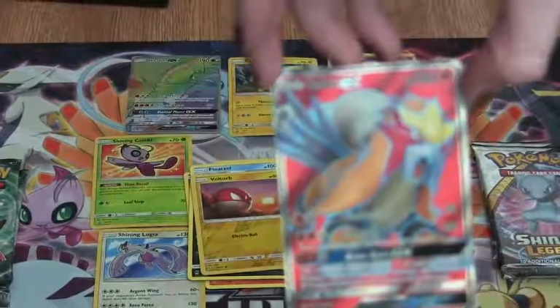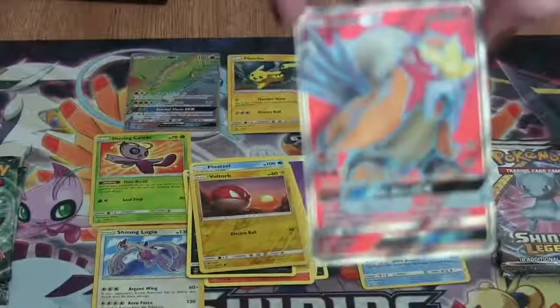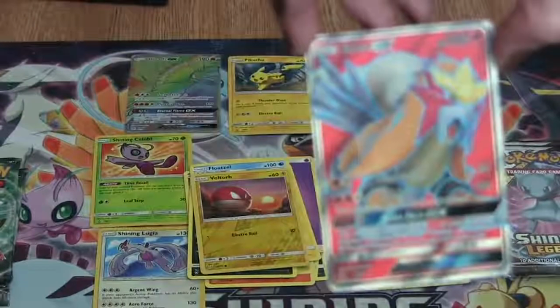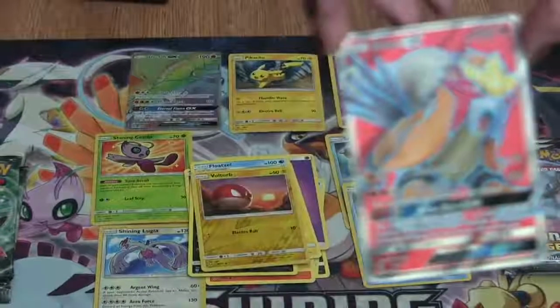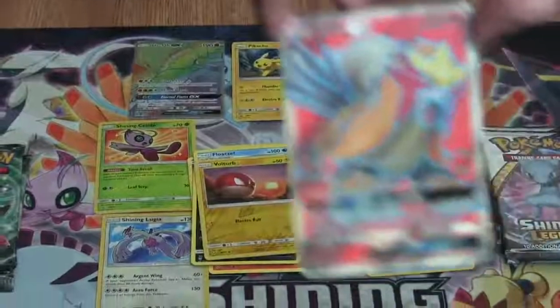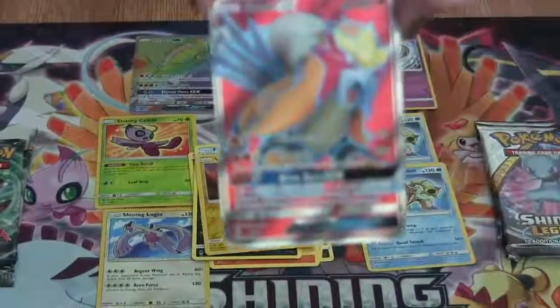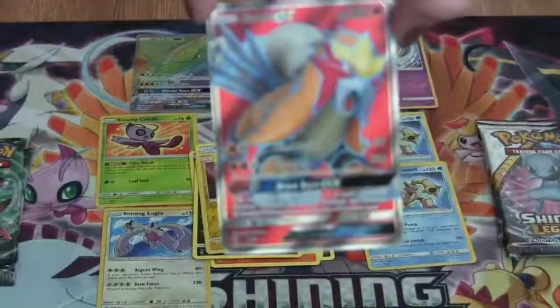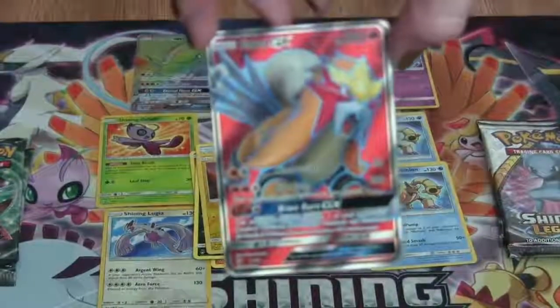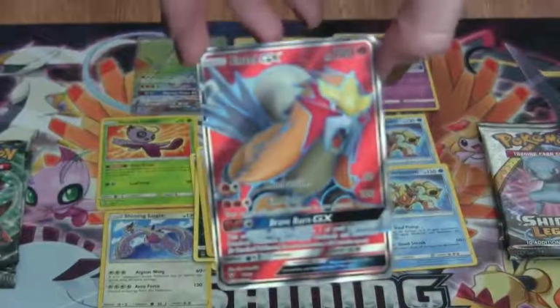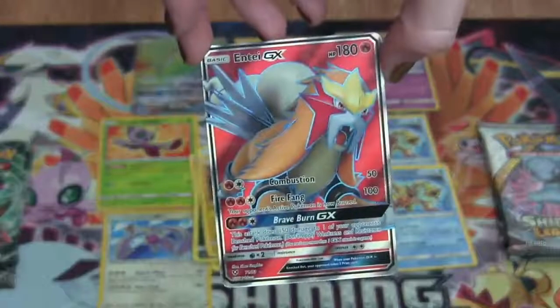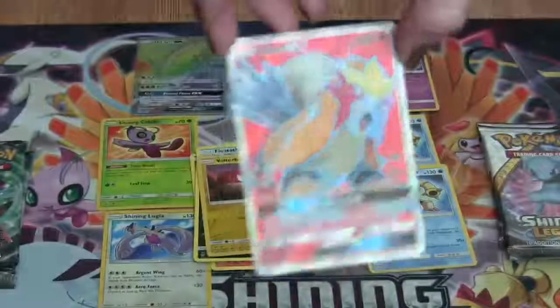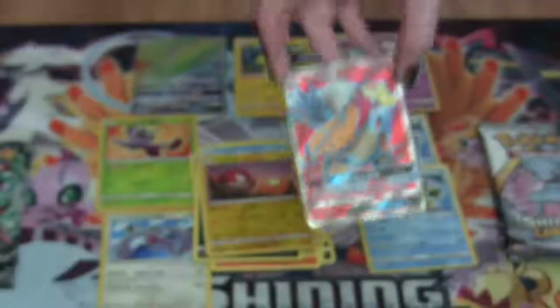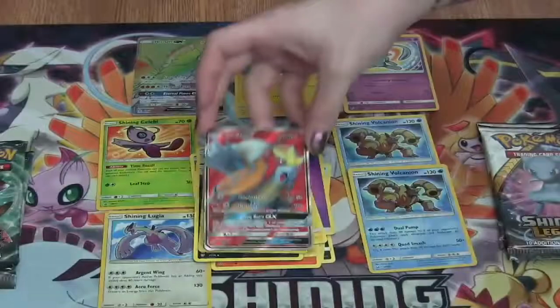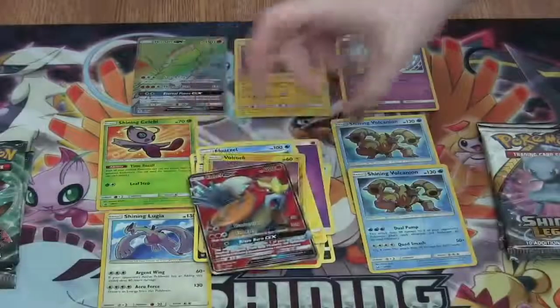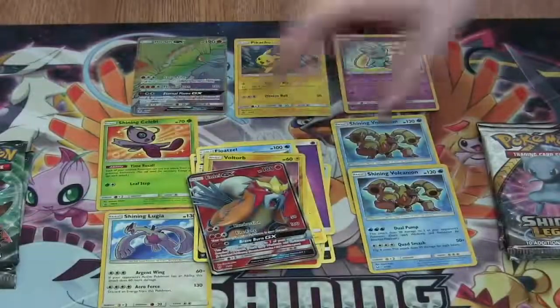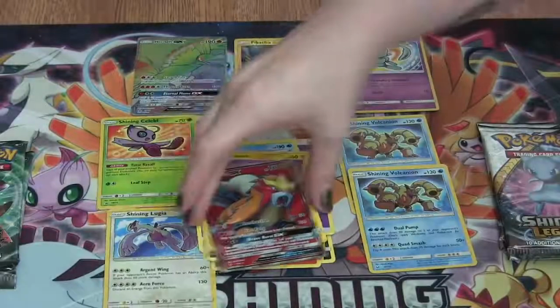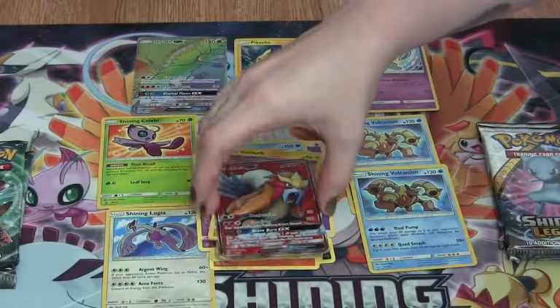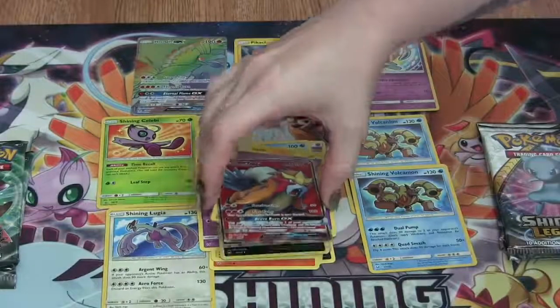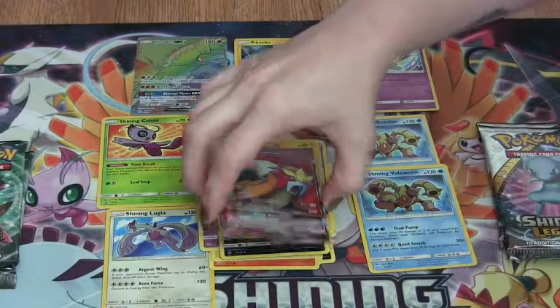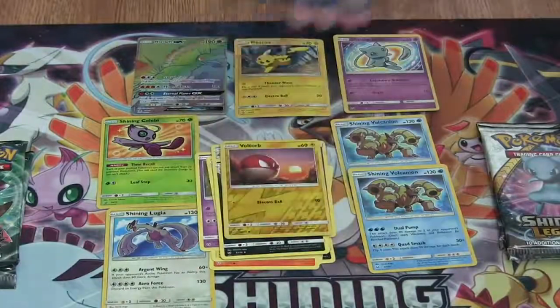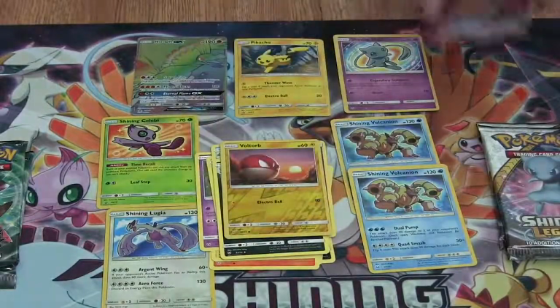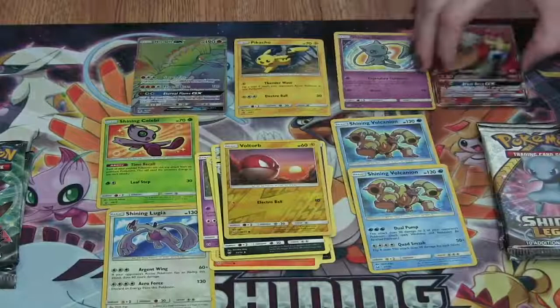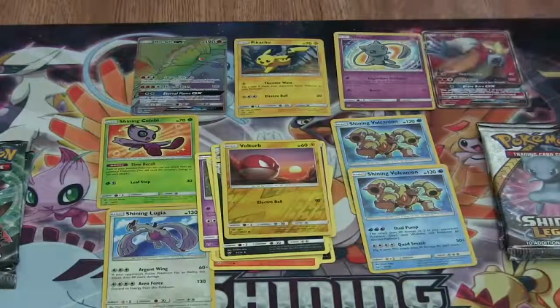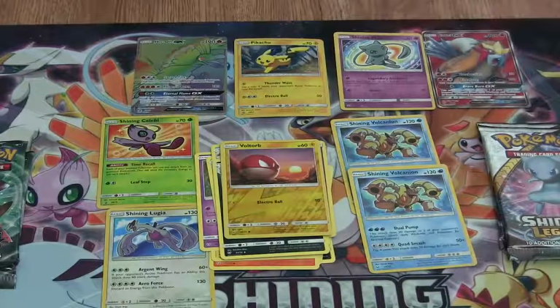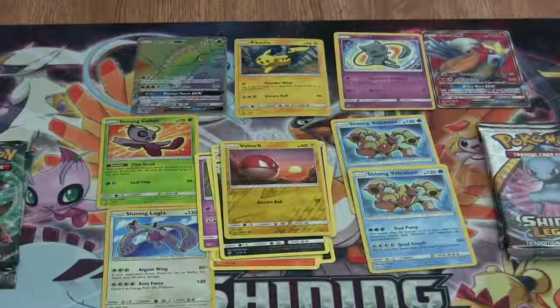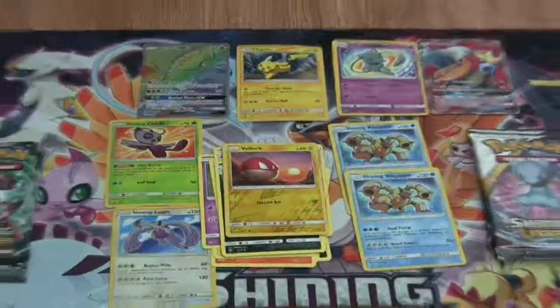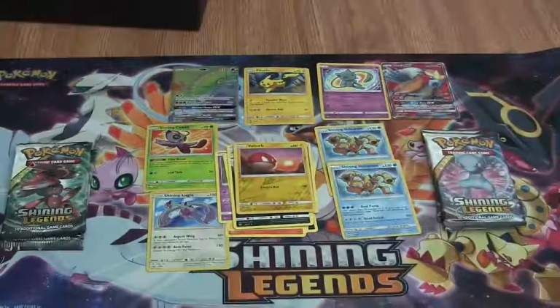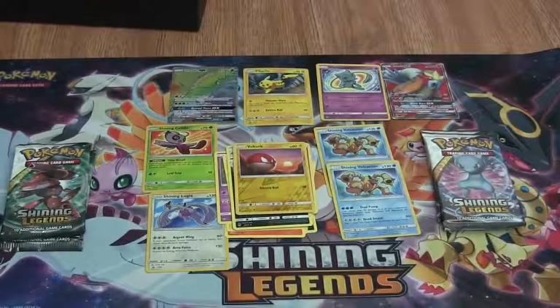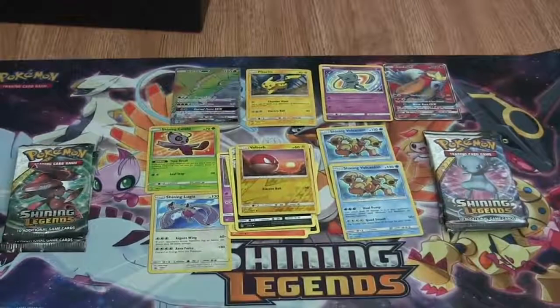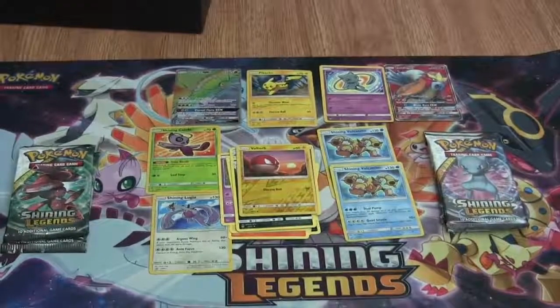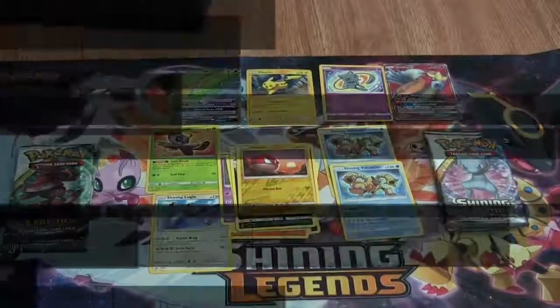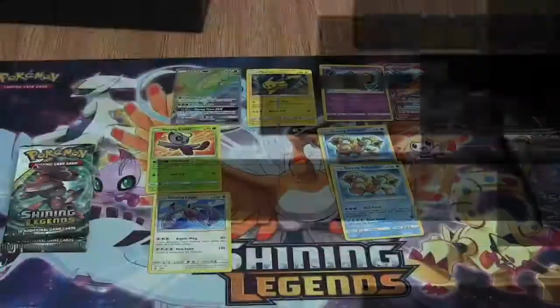The luck in this box is ridiculous right now. We have pulled — oh my gosh — I can't even explain it, it's so incredible. That luck is insane right now.